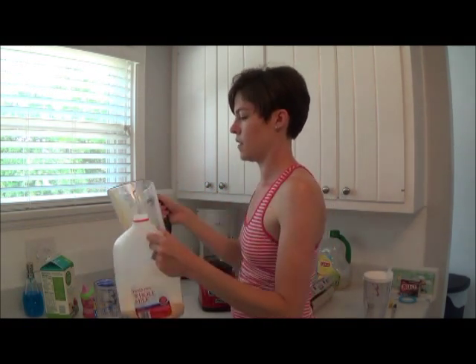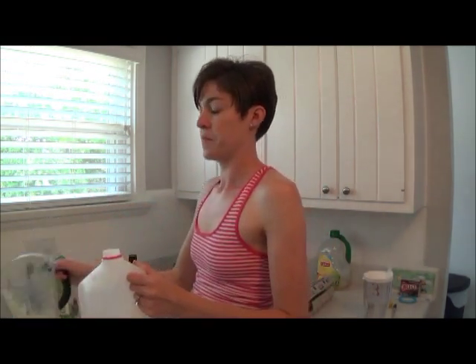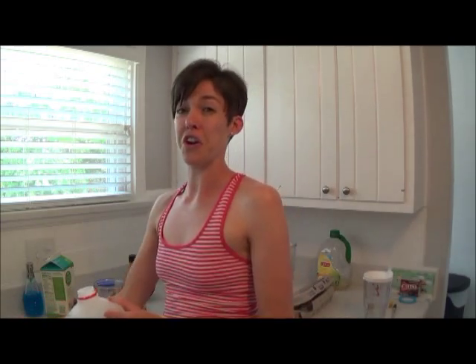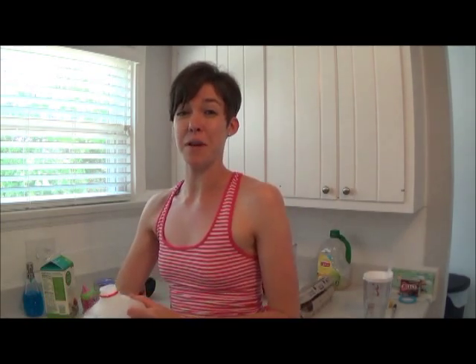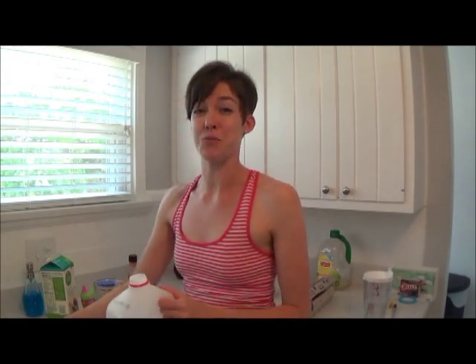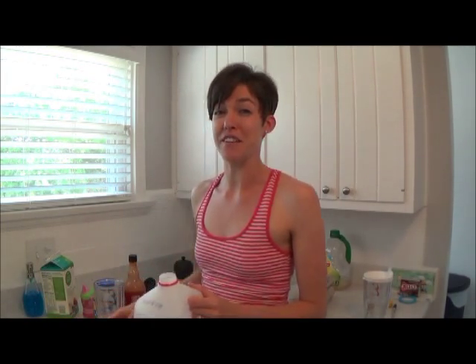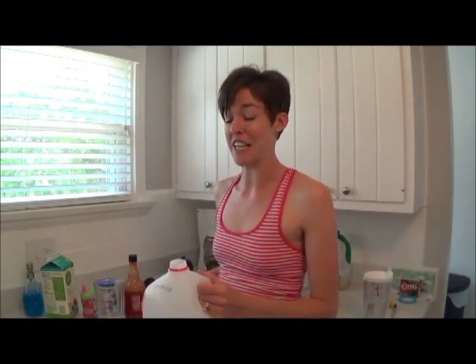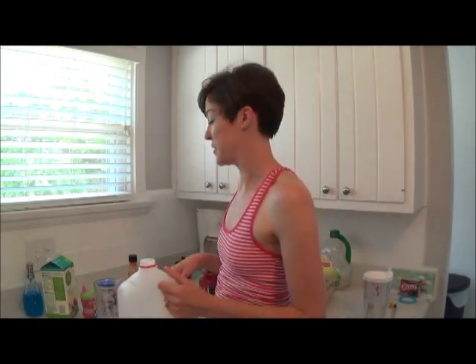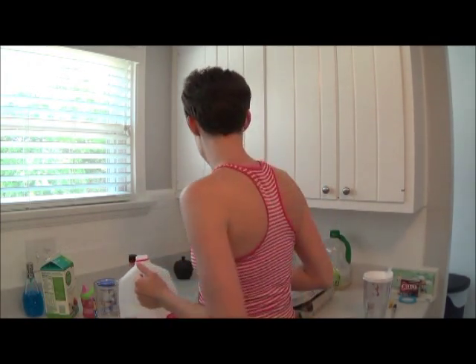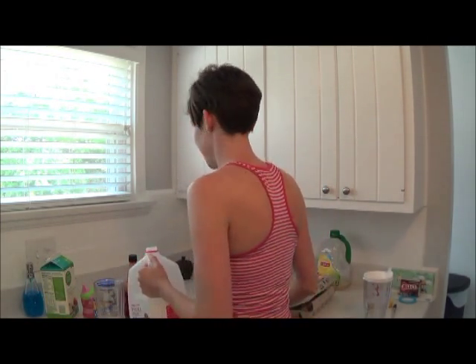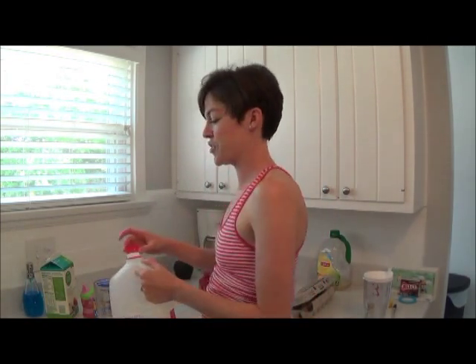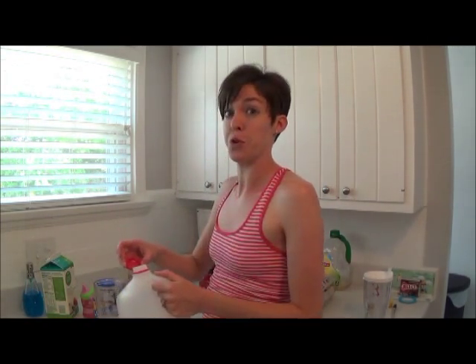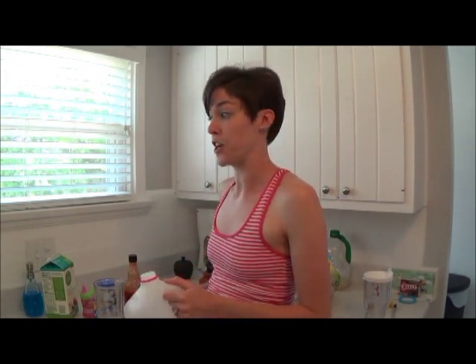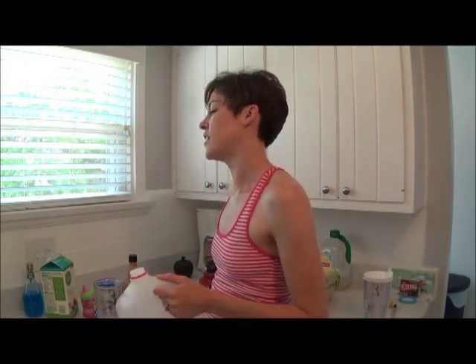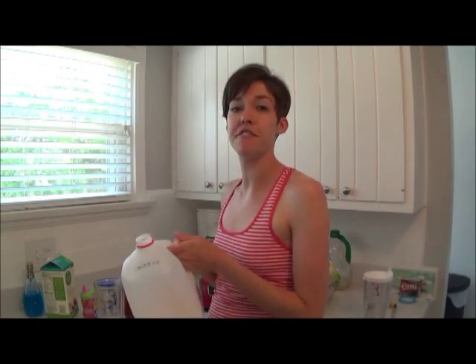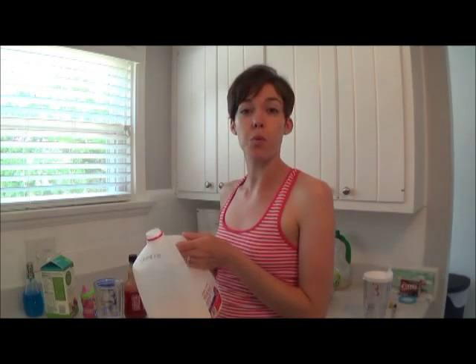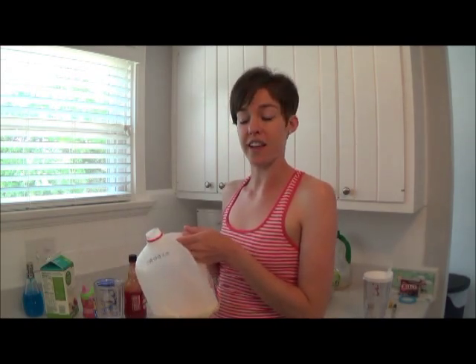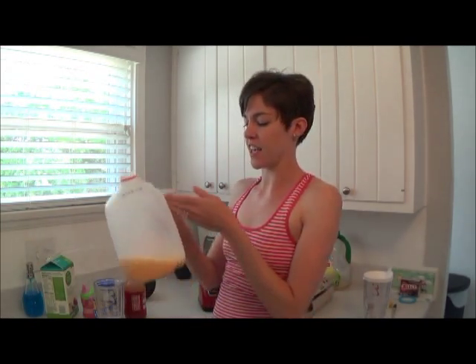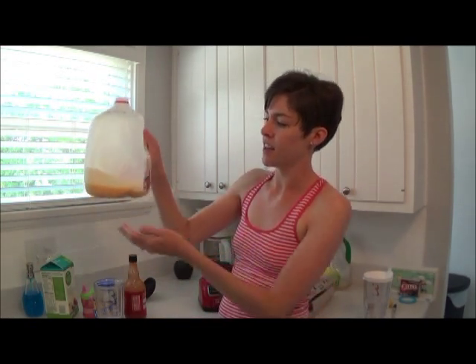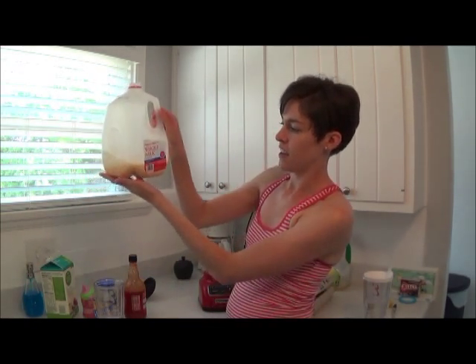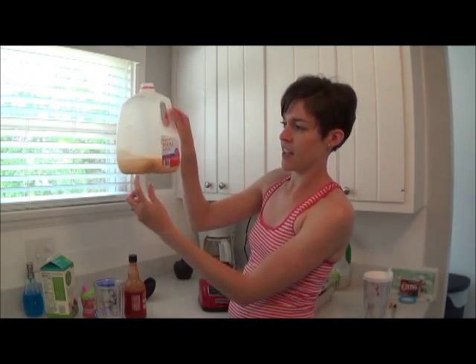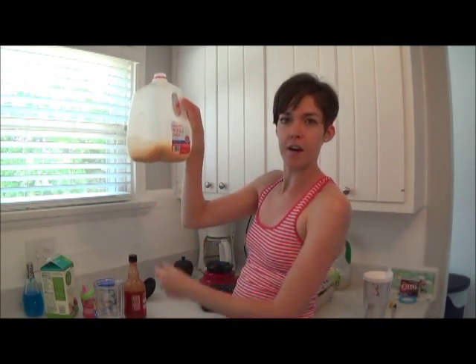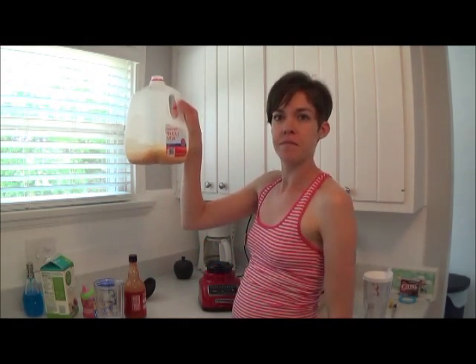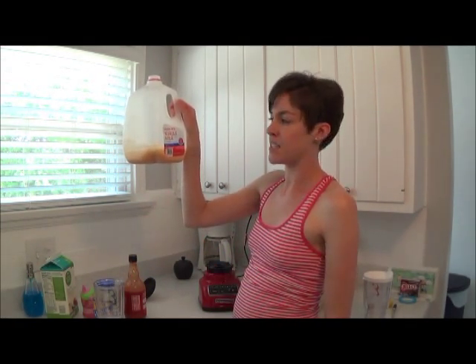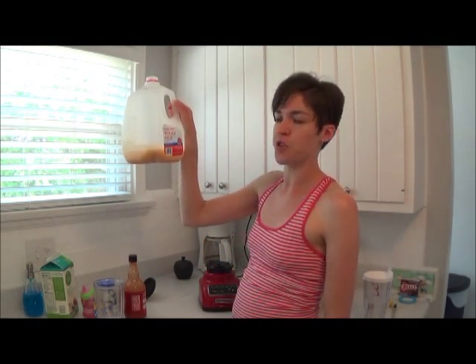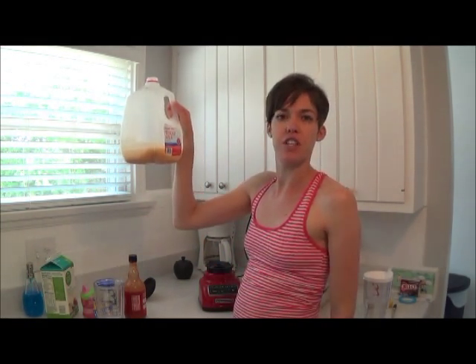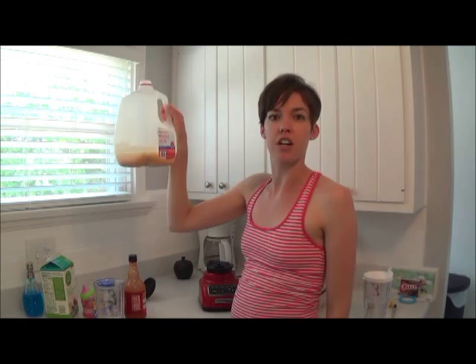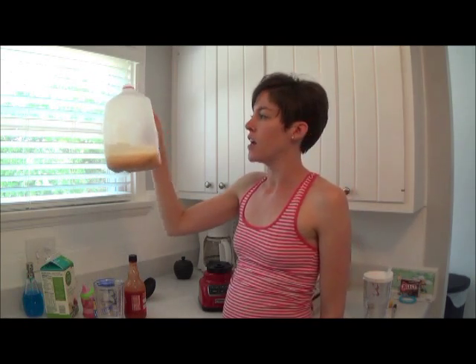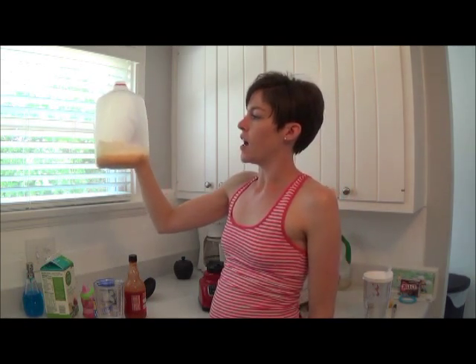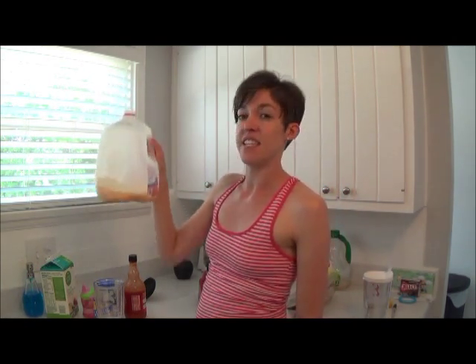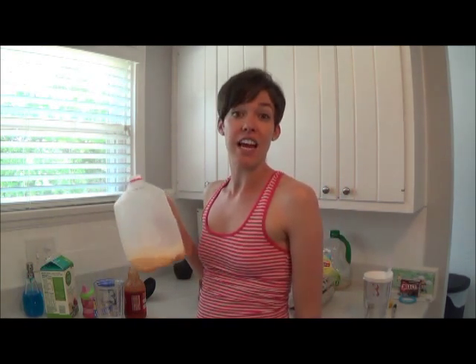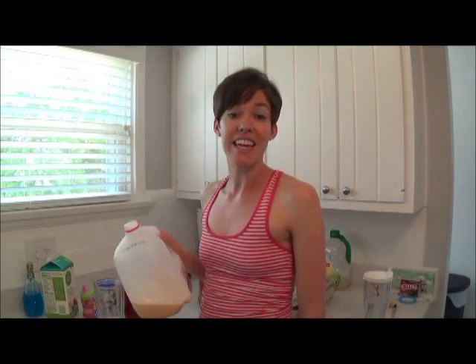It already smells really funny, so this should do the trick. Now I'm going to fill up with water. It didn't take up too much of the jug, and then it will sit outside in the heat.